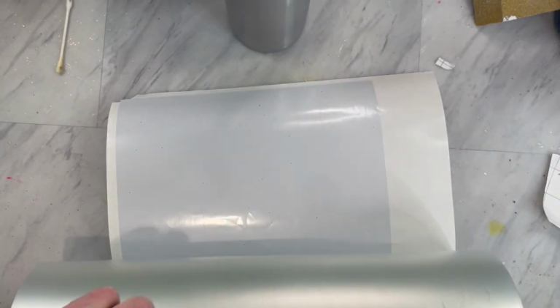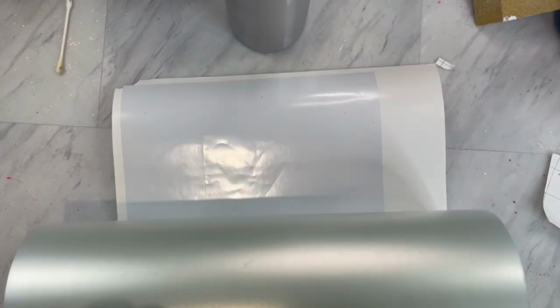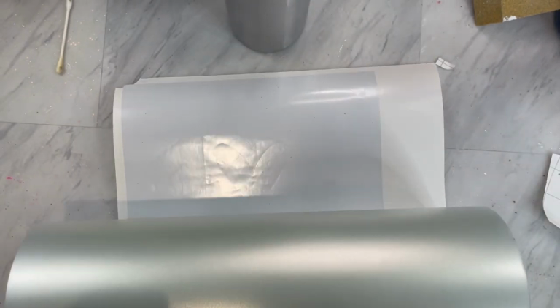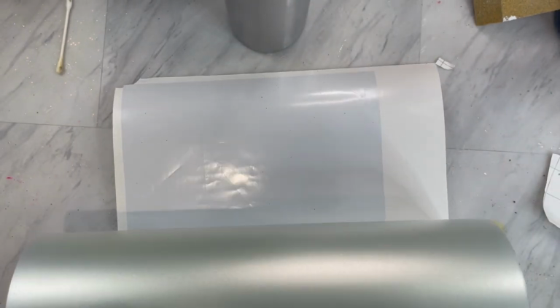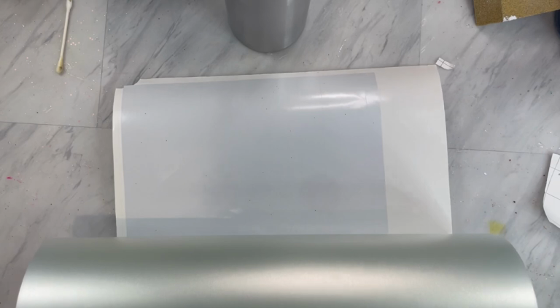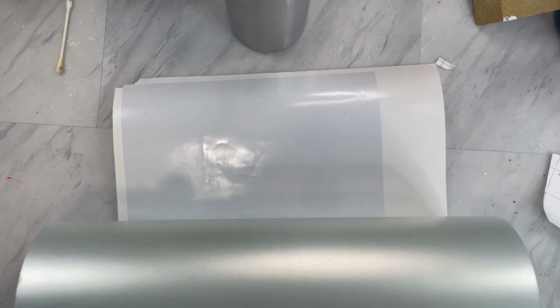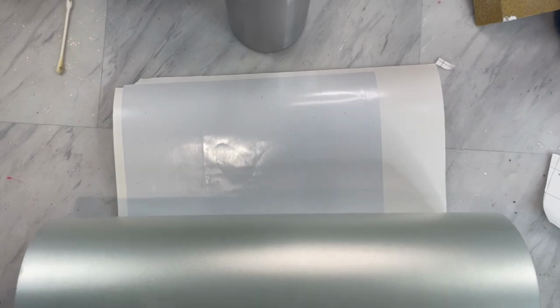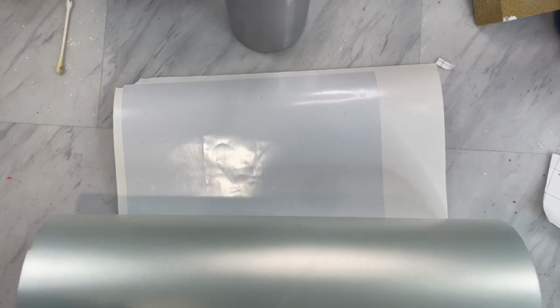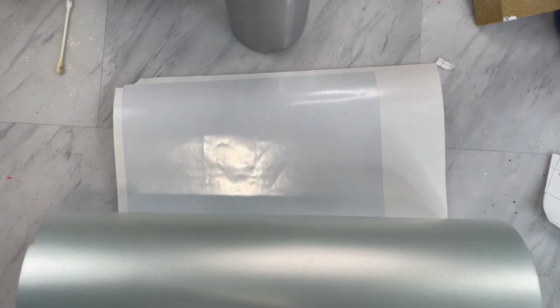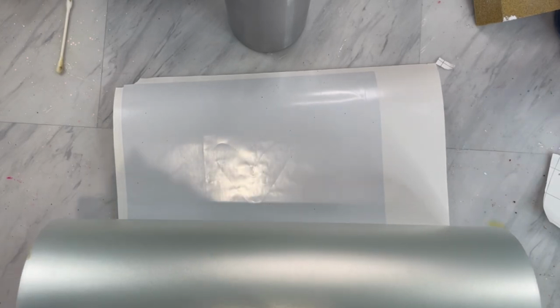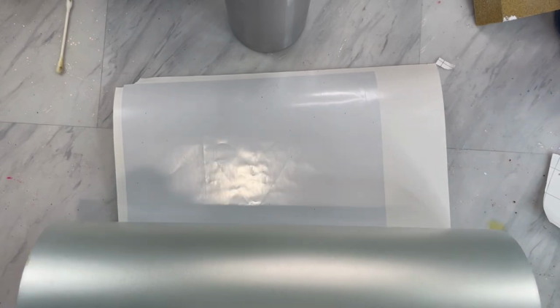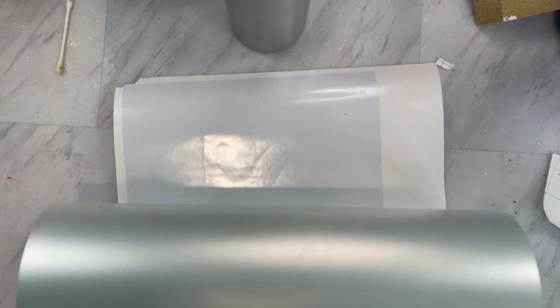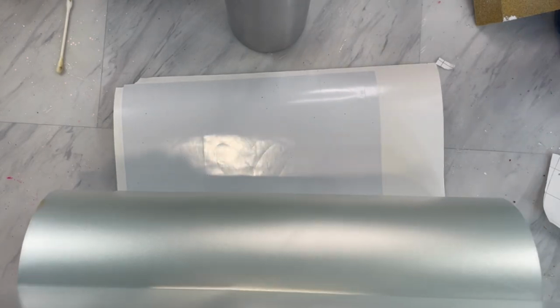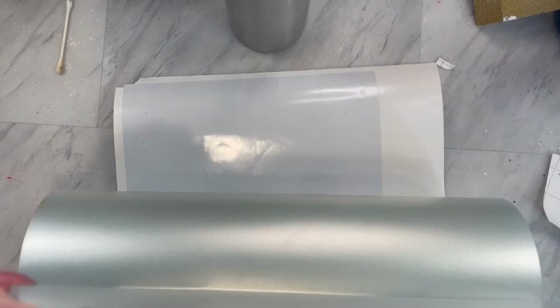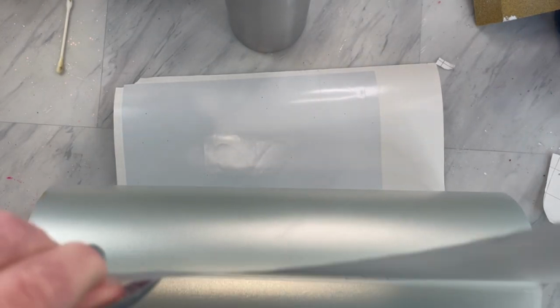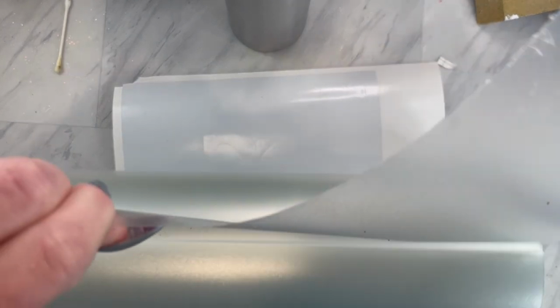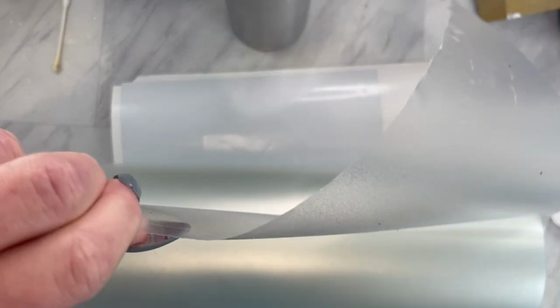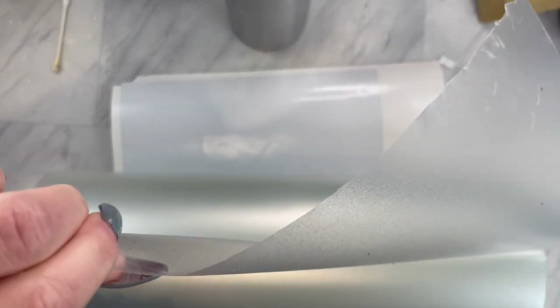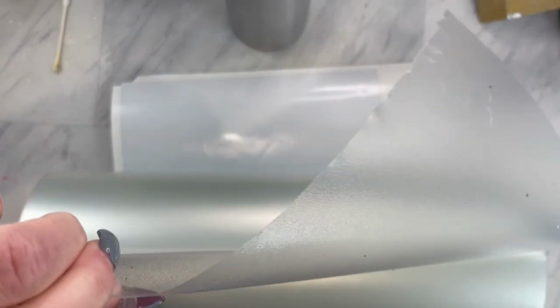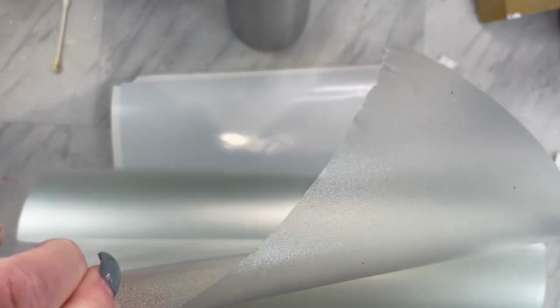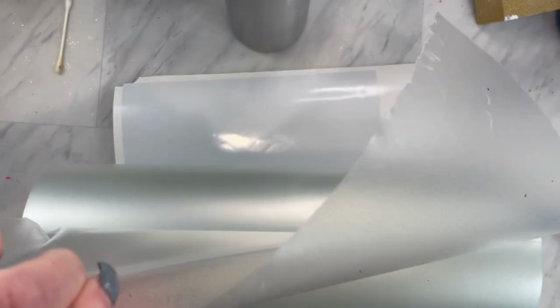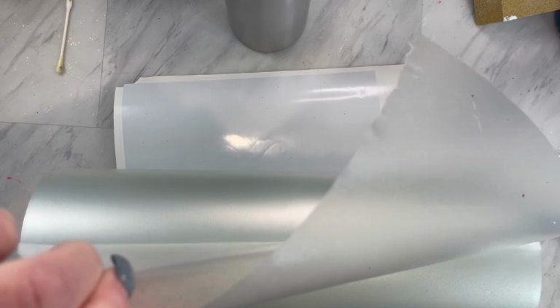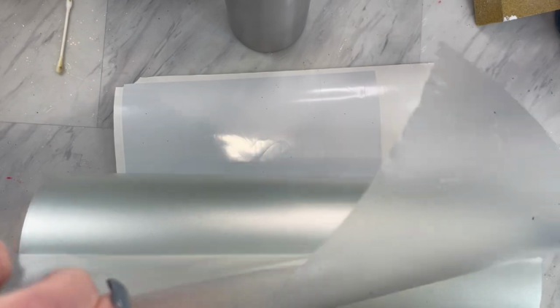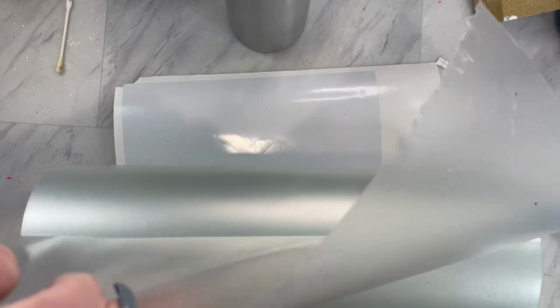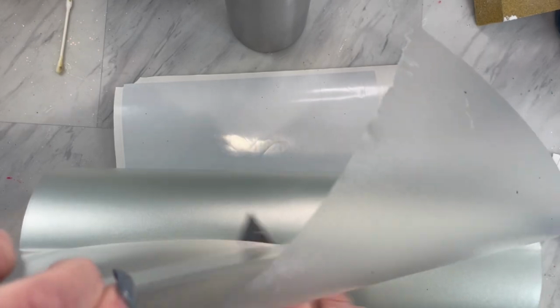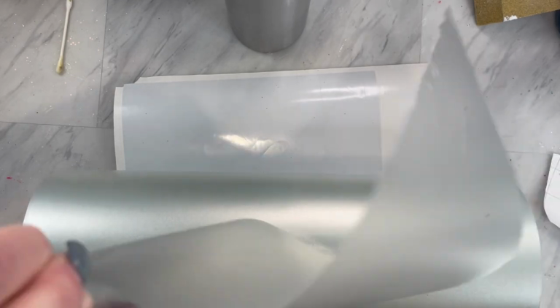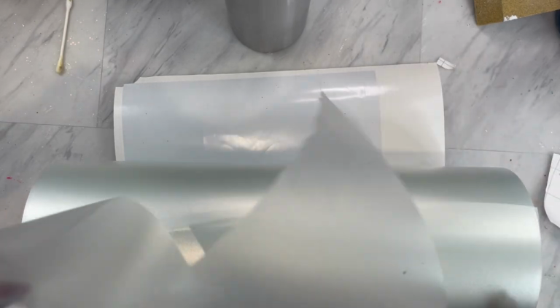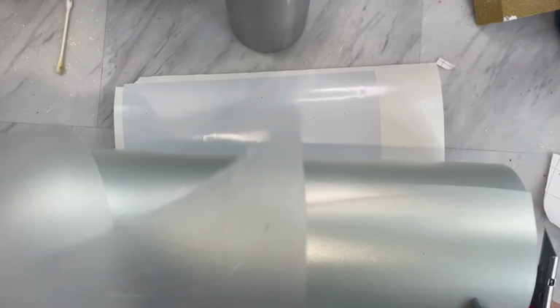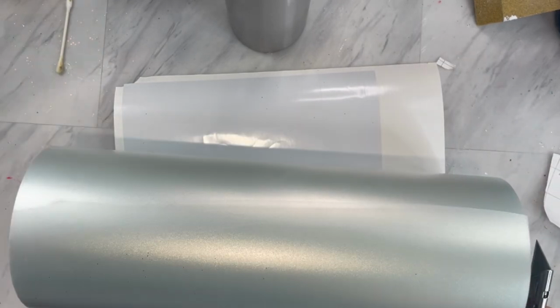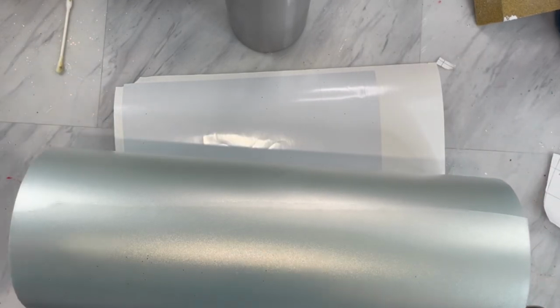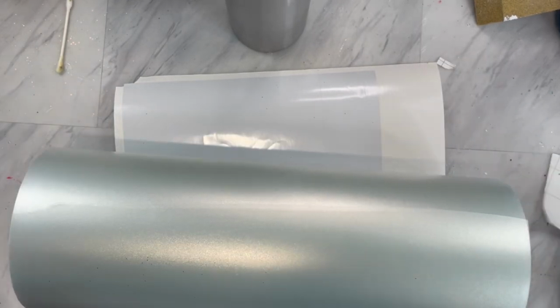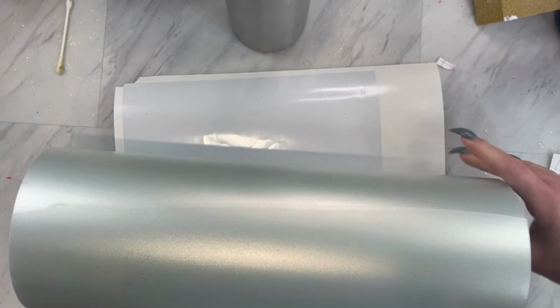I have already cut out my template on some vinyl and we are just going to take some transfer tape and put that right over the top.